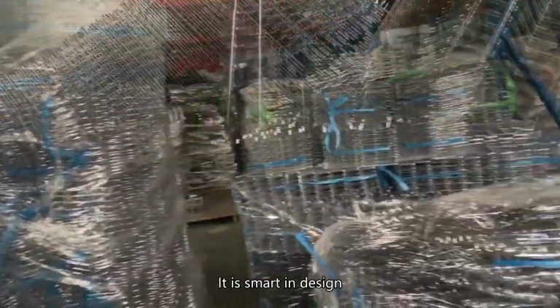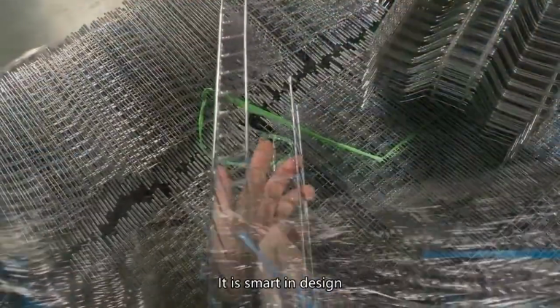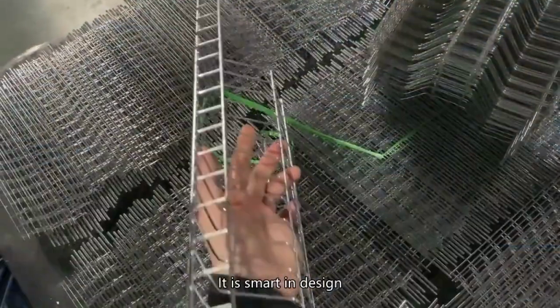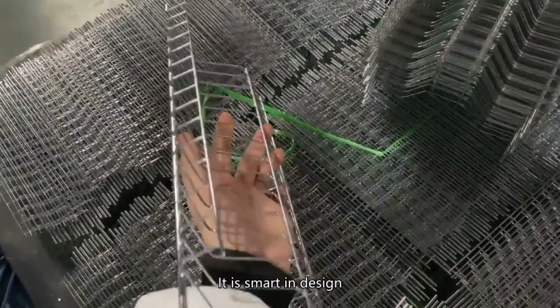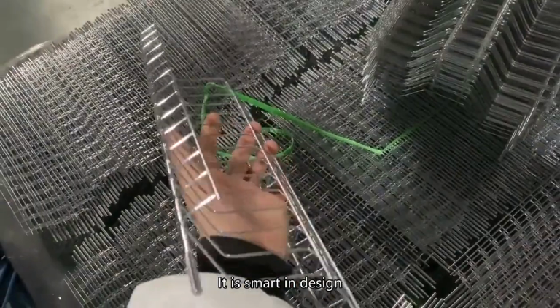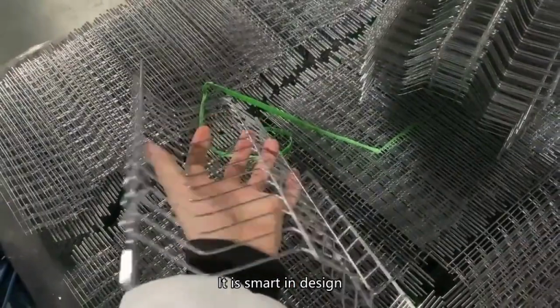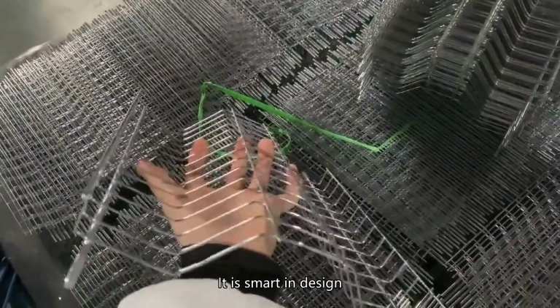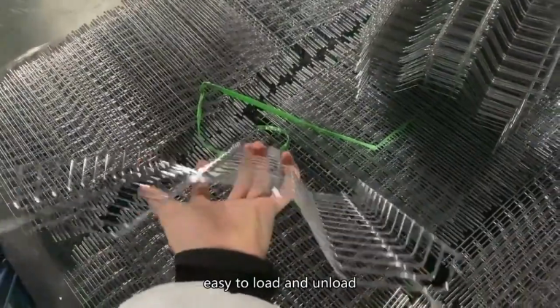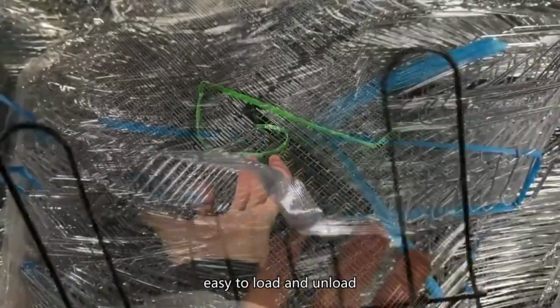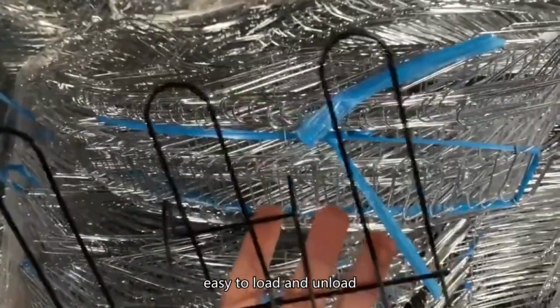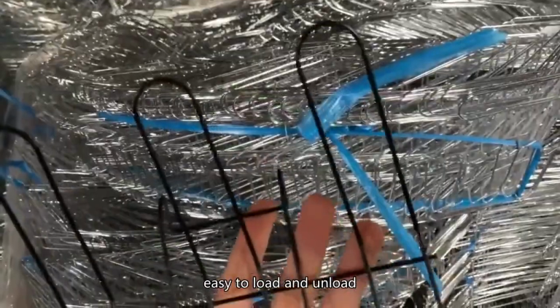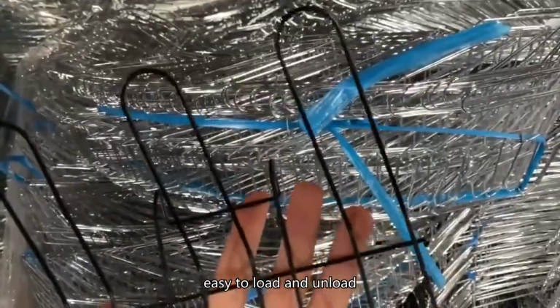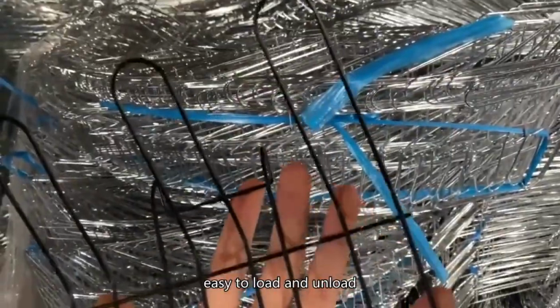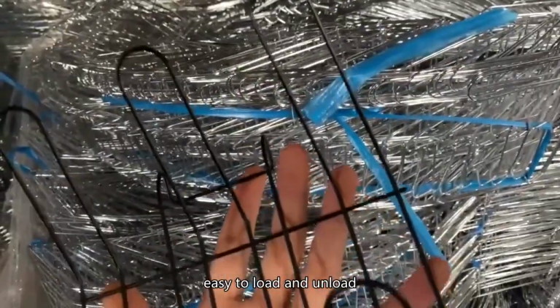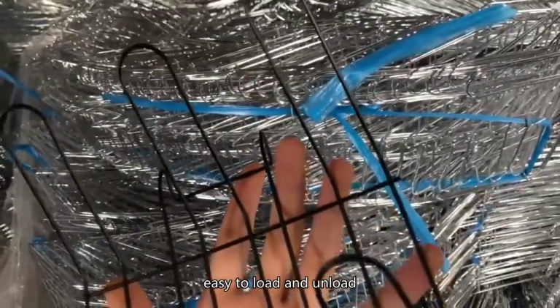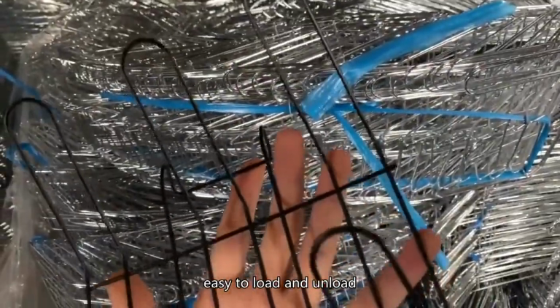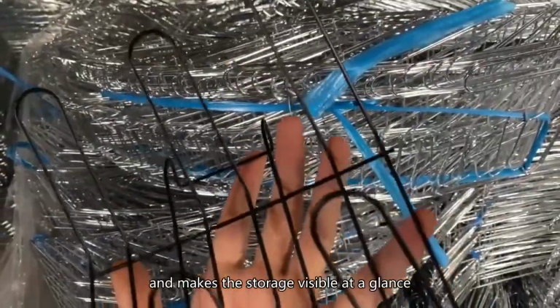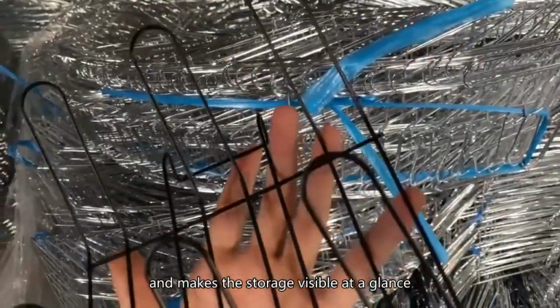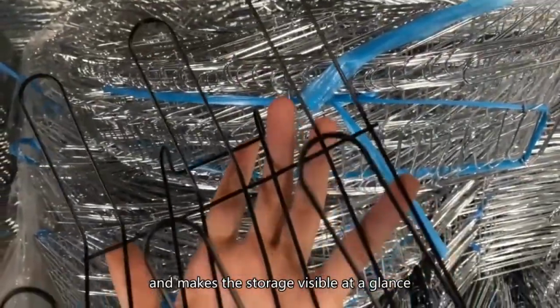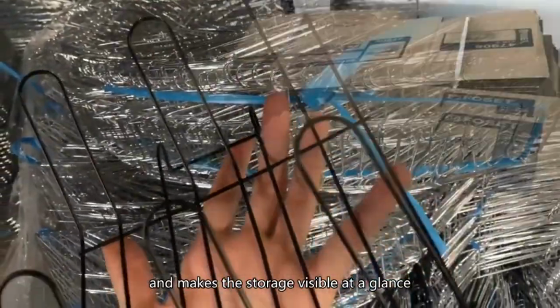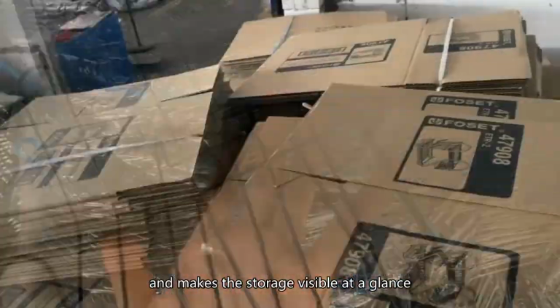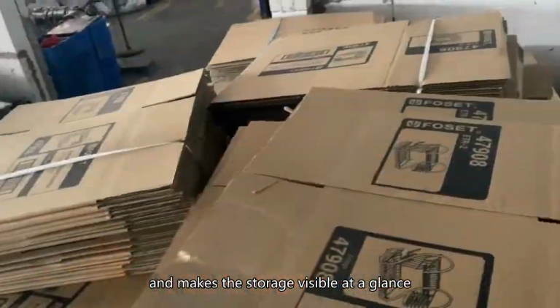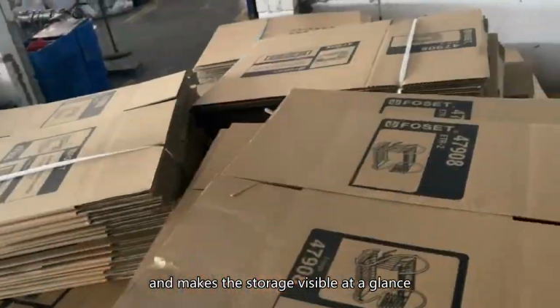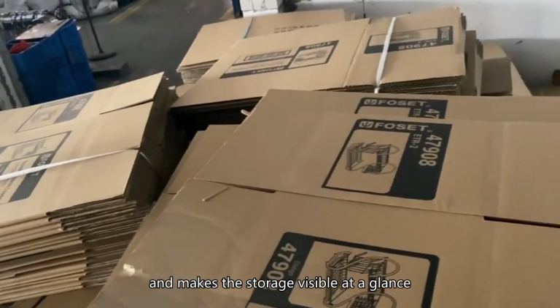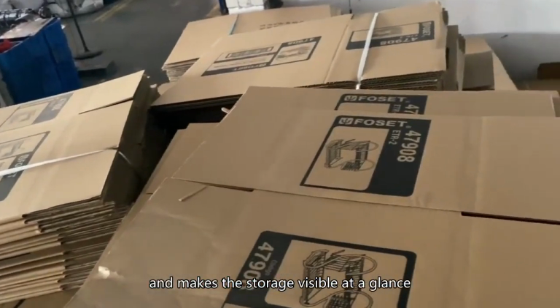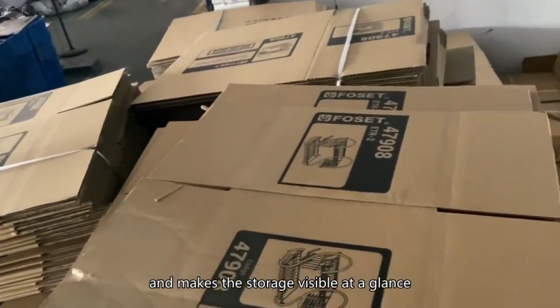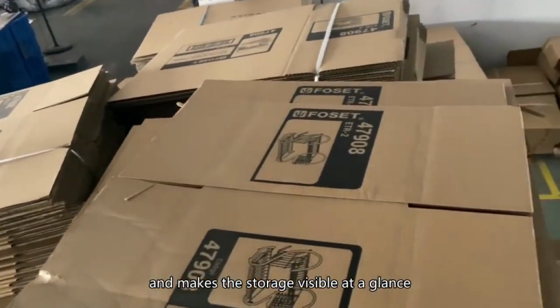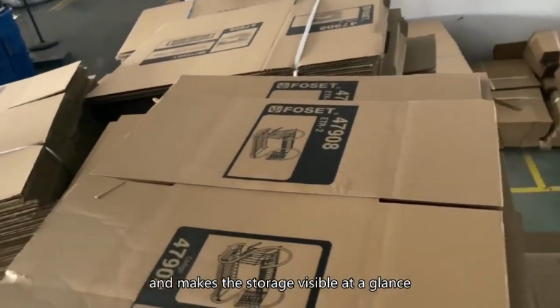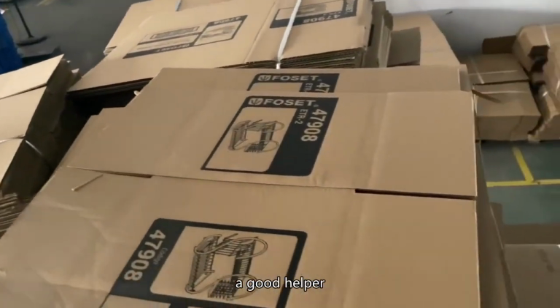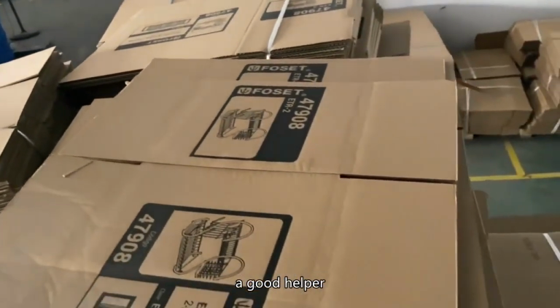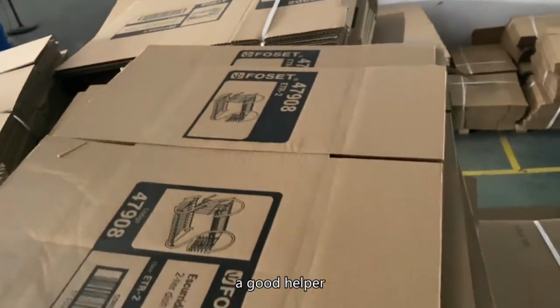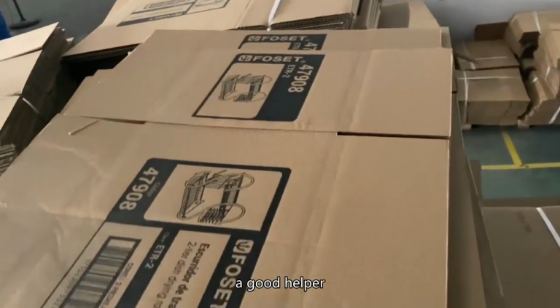It is smart in design, easy to load and unload, and makes the storage visible at a glance. A good helper.